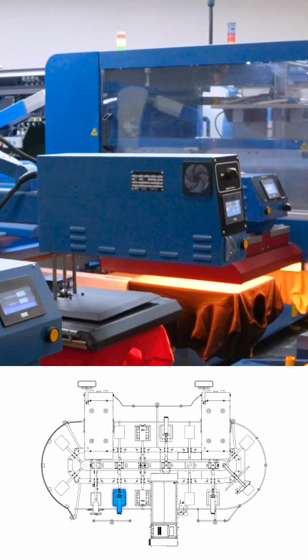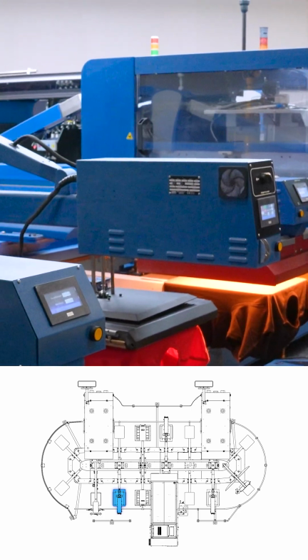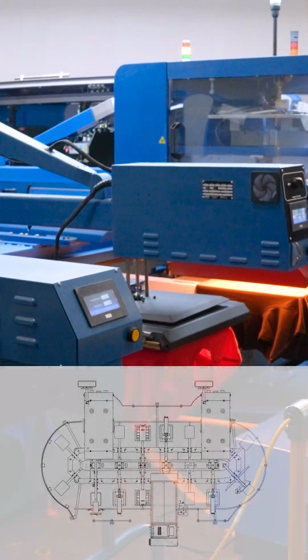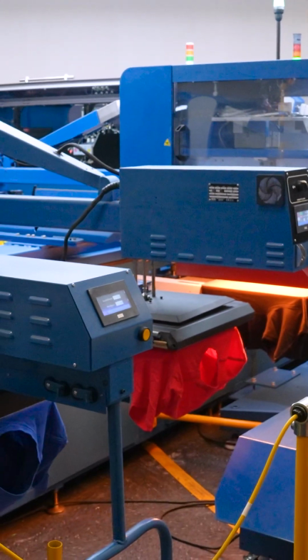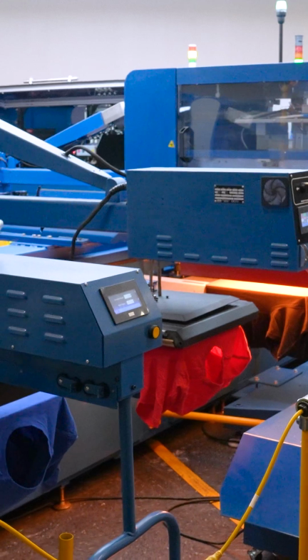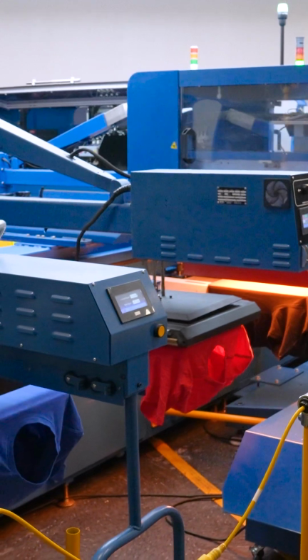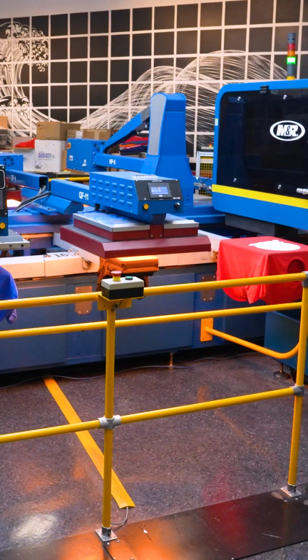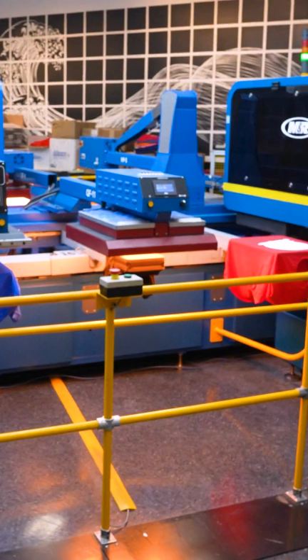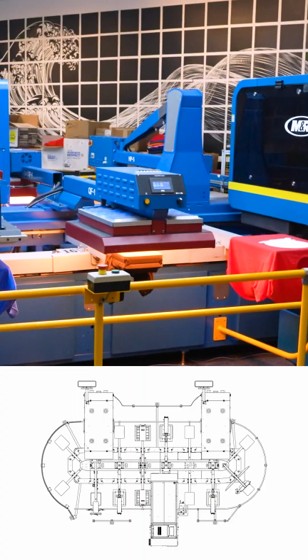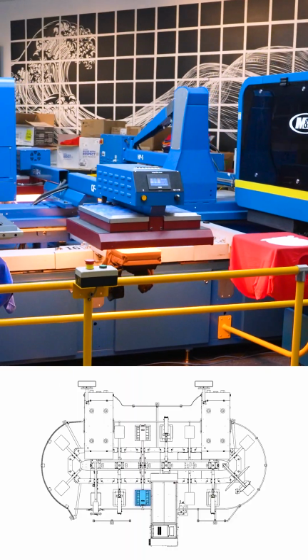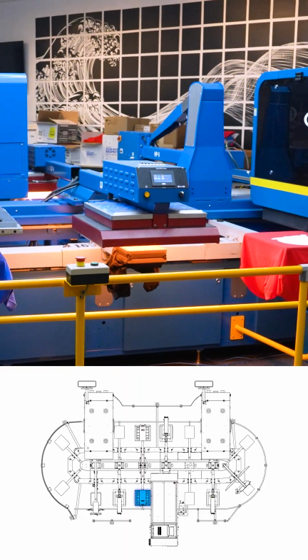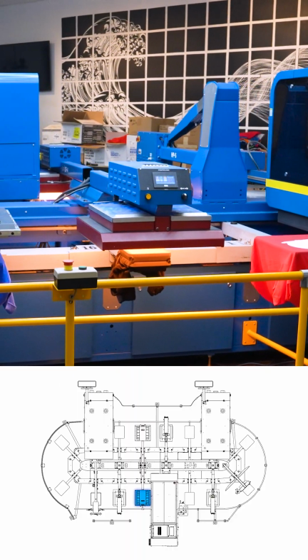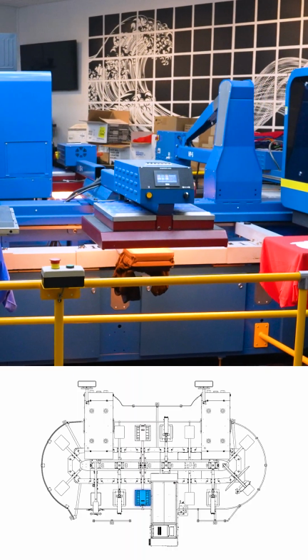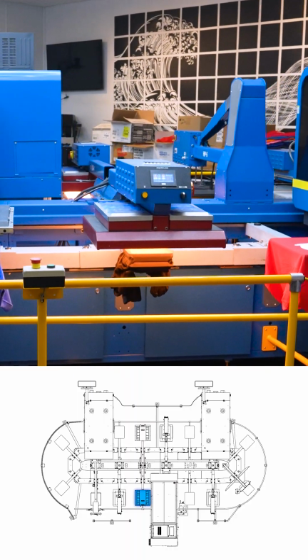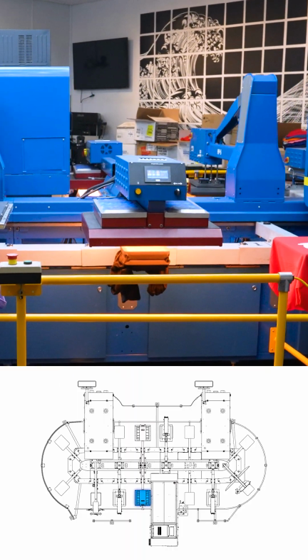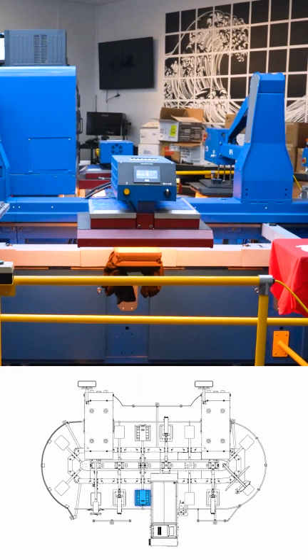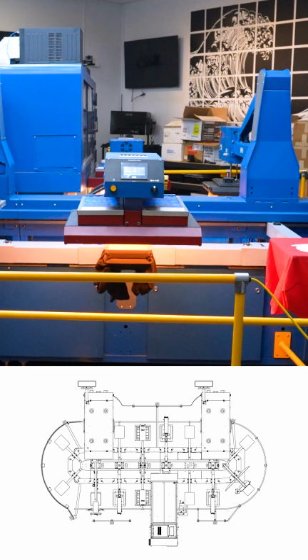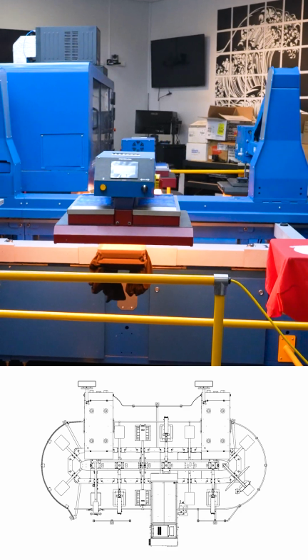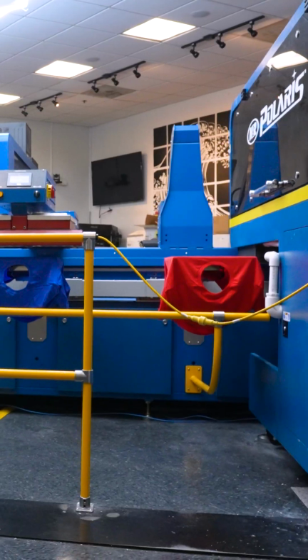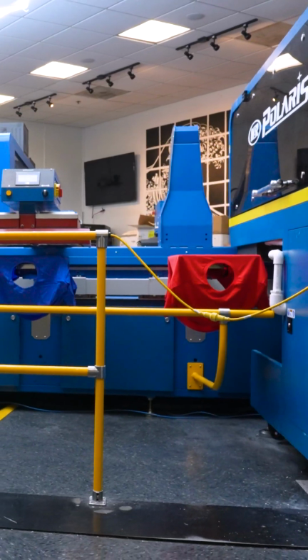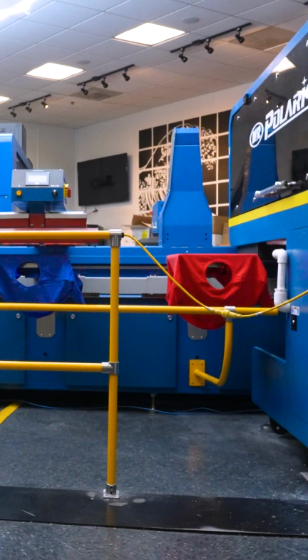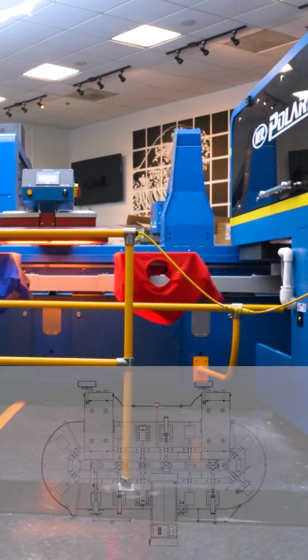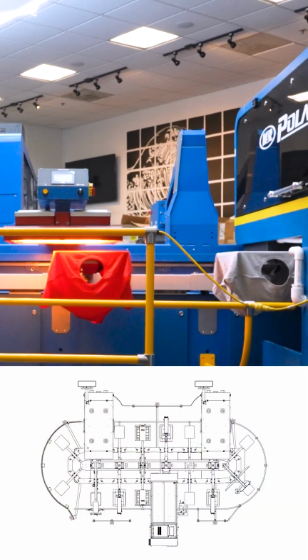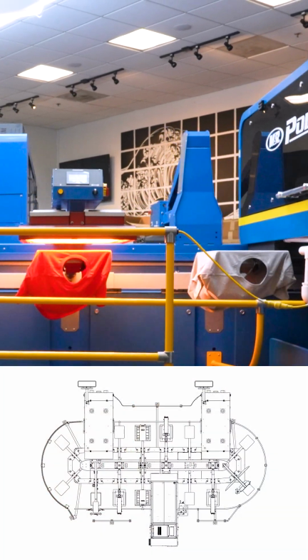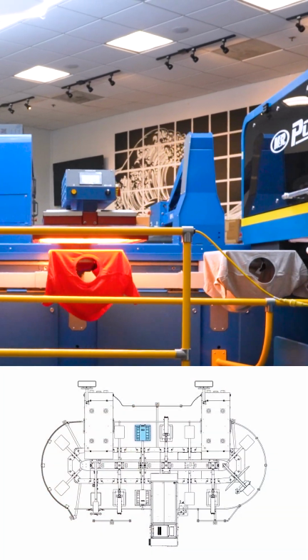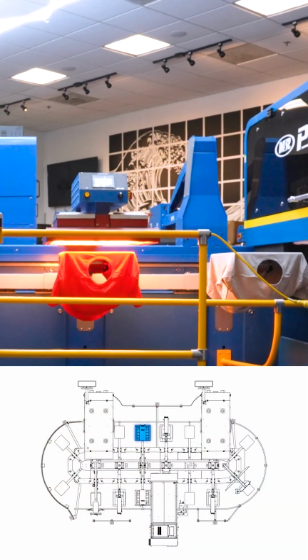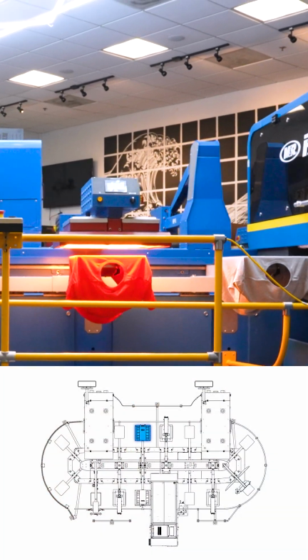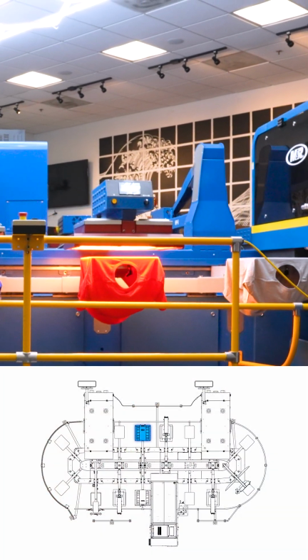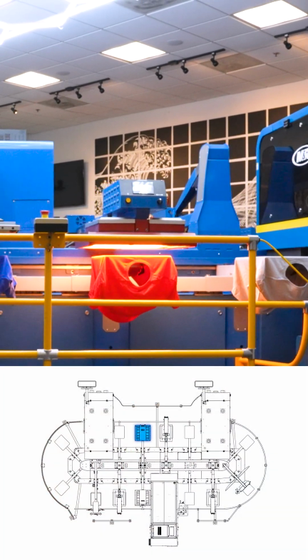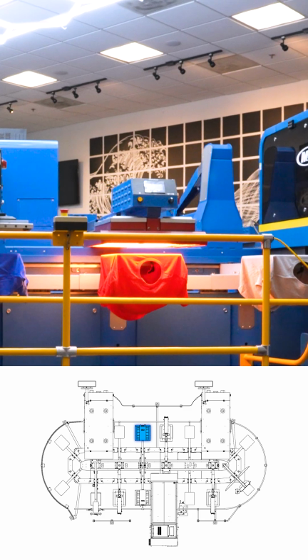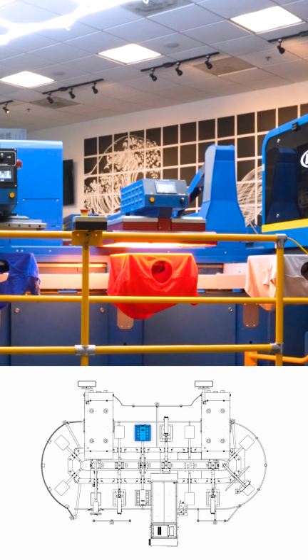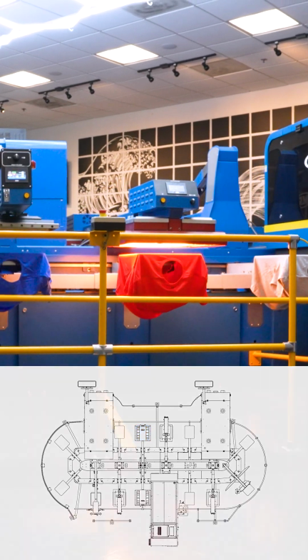It's important to take a minute to discuss the flashes on the system. The first one is used for curing the pre-treat layer and driving off the initial moisture. The other one on the opposite side of the machine is used to help dry the white layer prior to printing color.